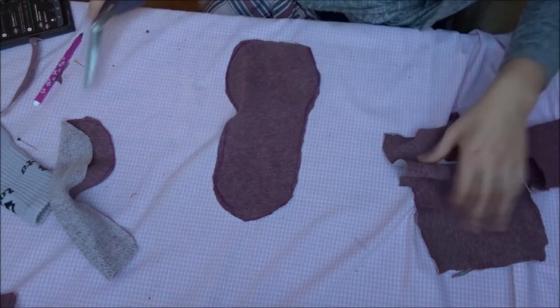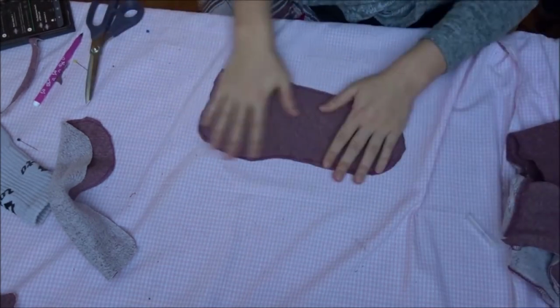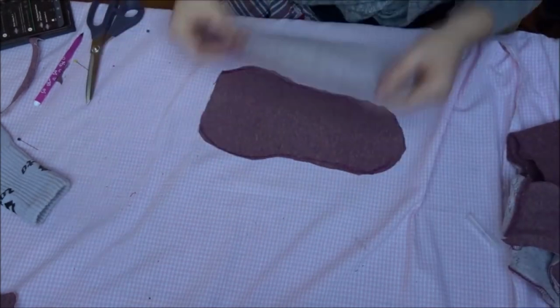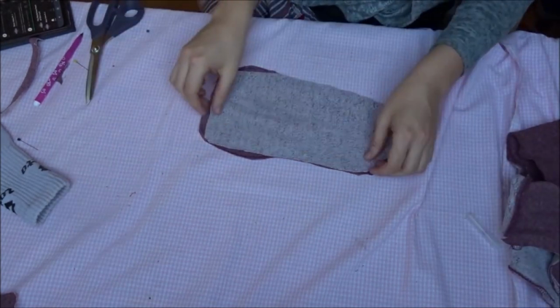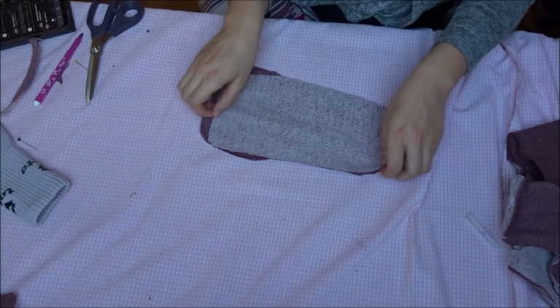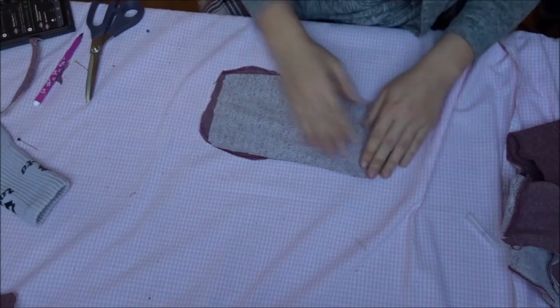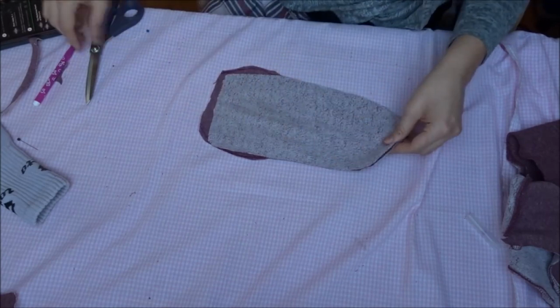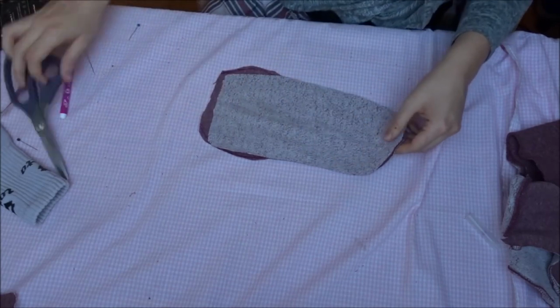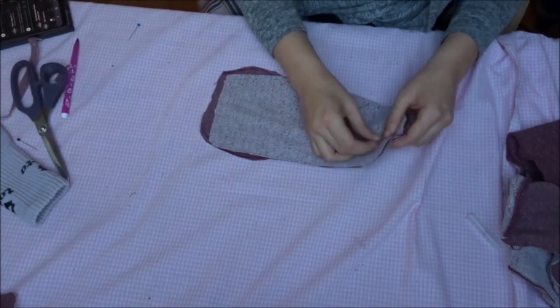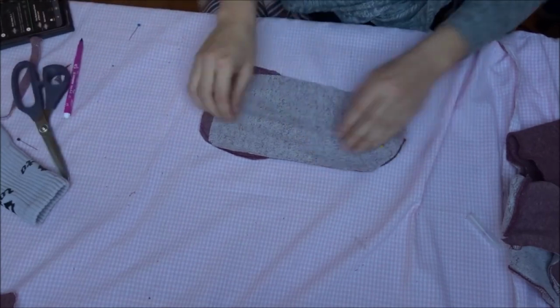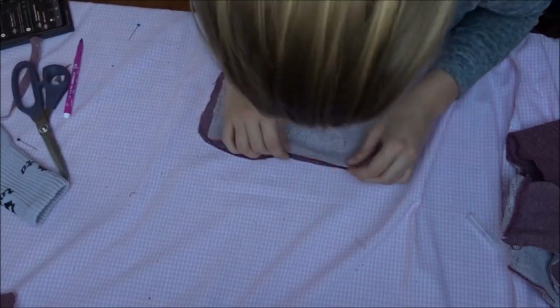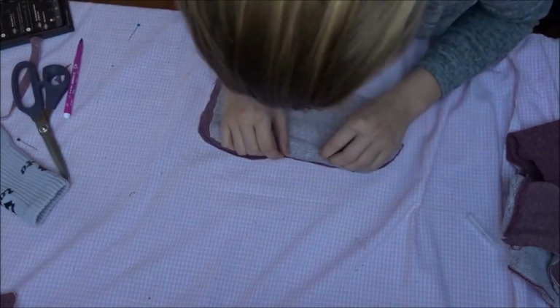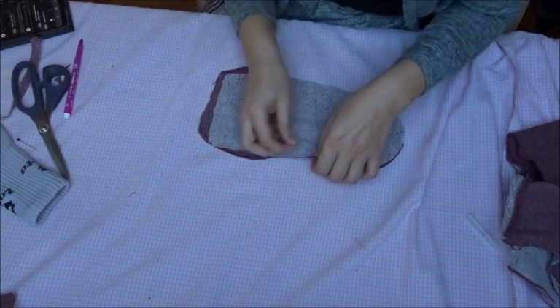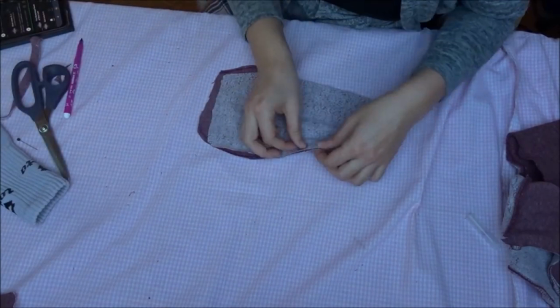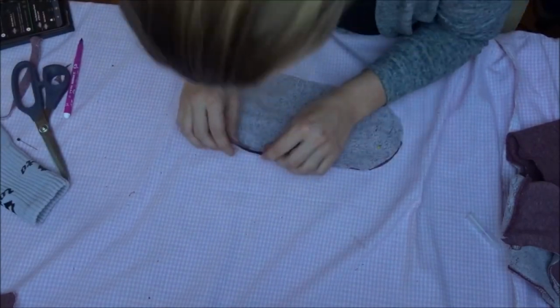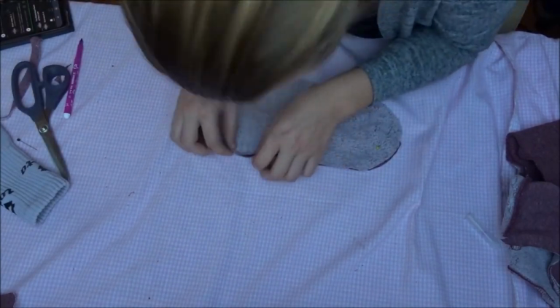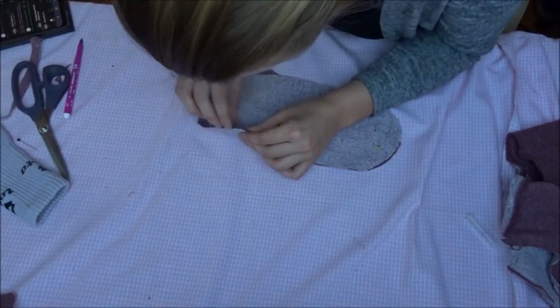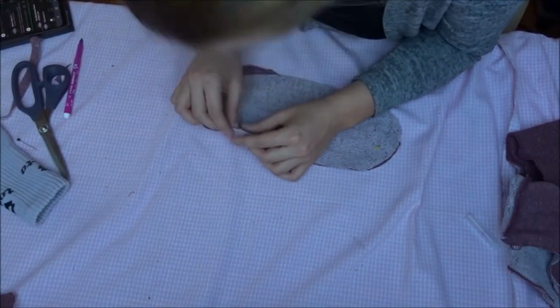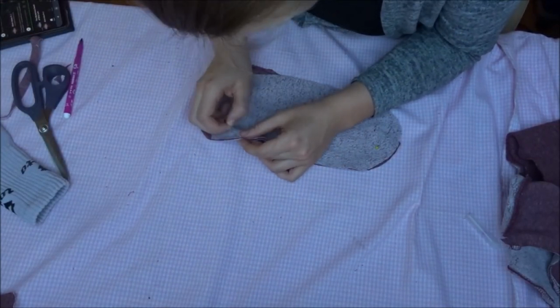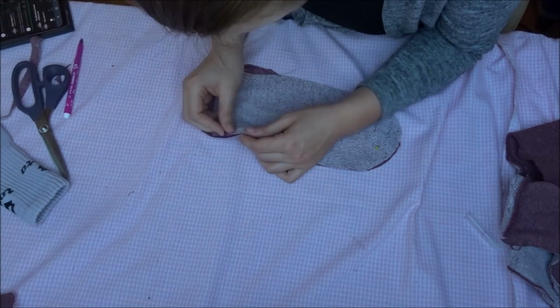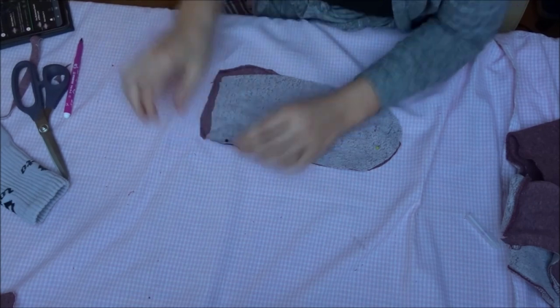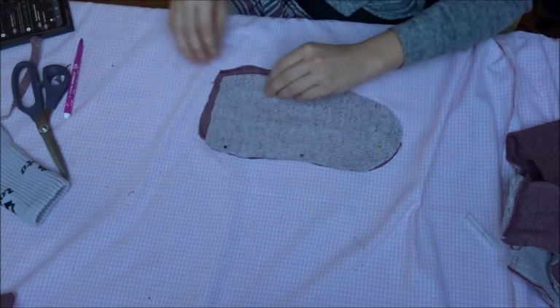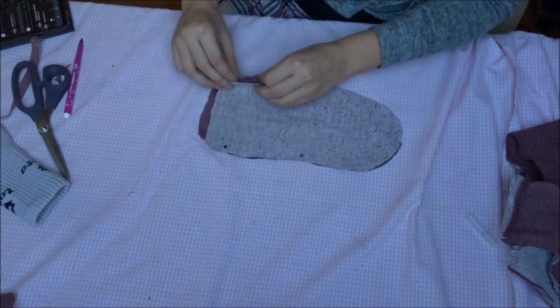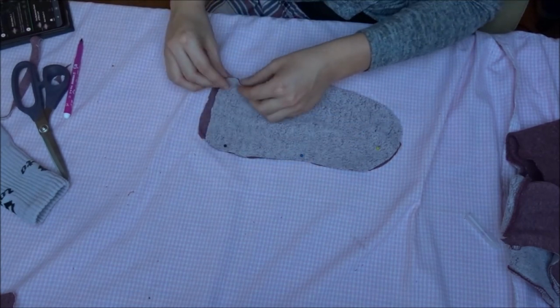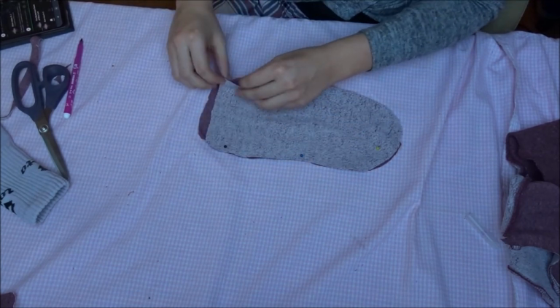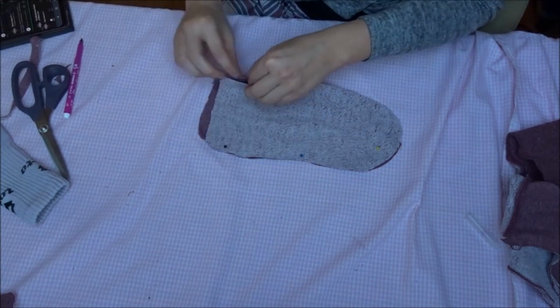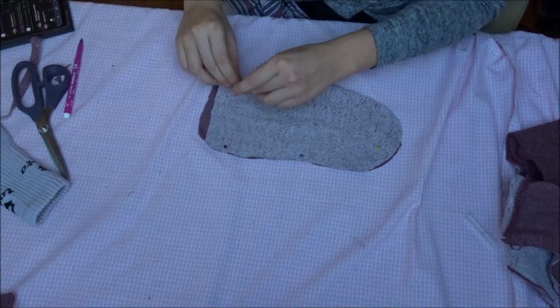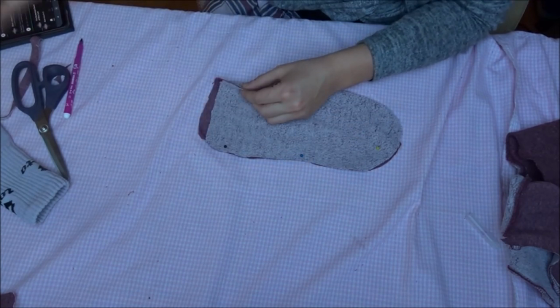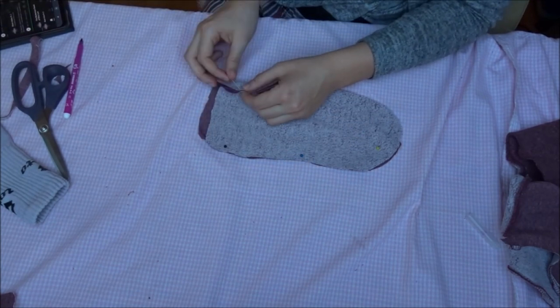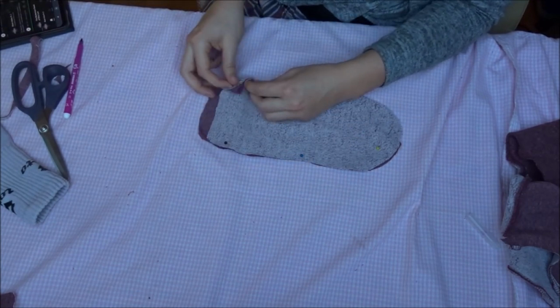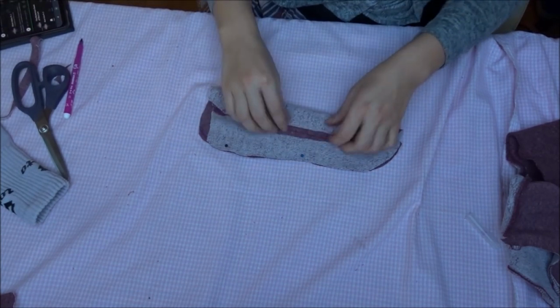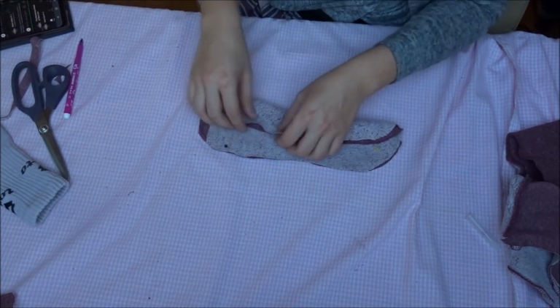You can tie the toe part in with the right sides together. Be sure to pin the heel with the fabric so you don't cut it off while sewing. You have to see a little bit of leftover heel, and then it's pinned correctly.